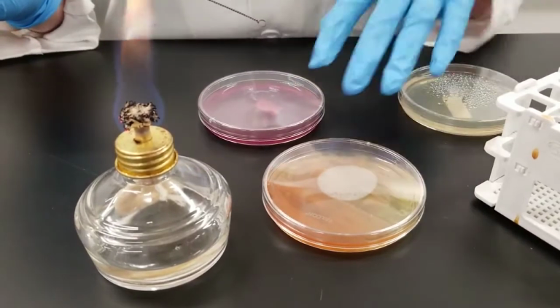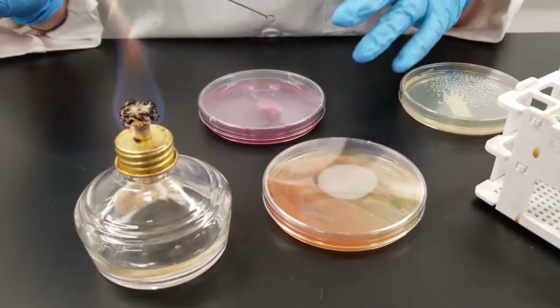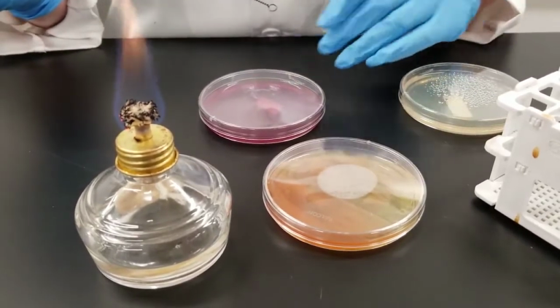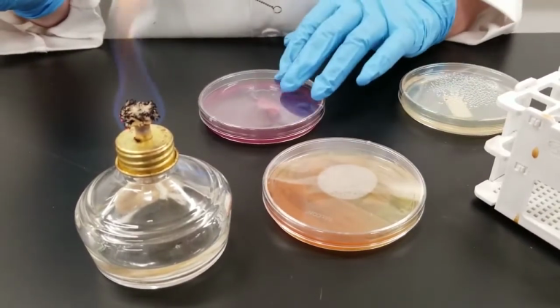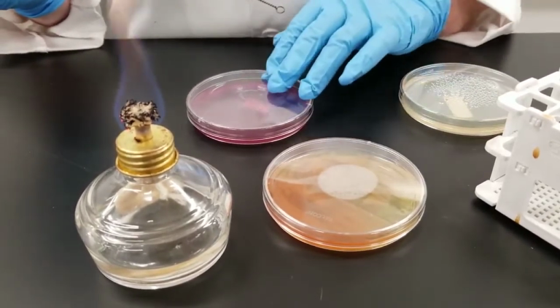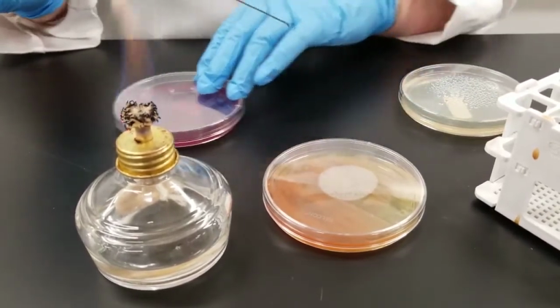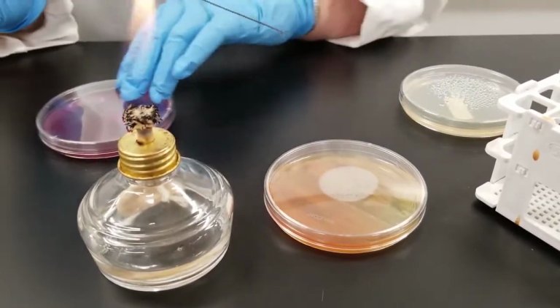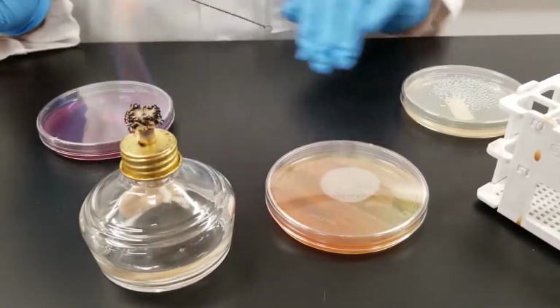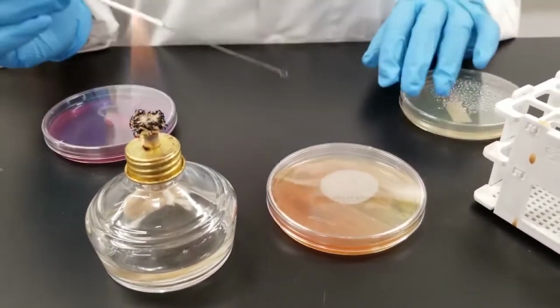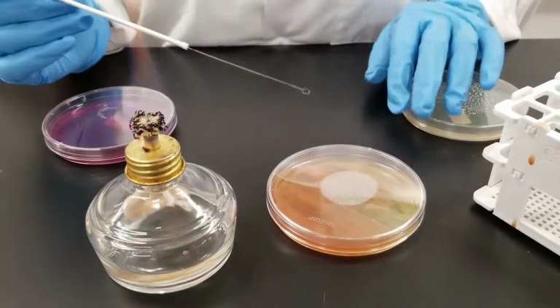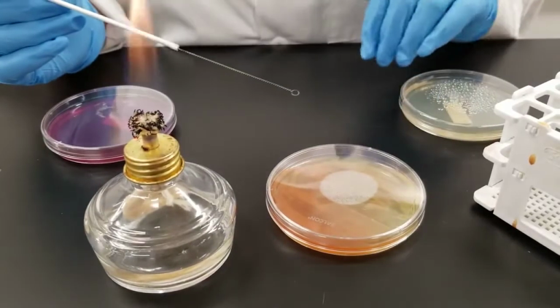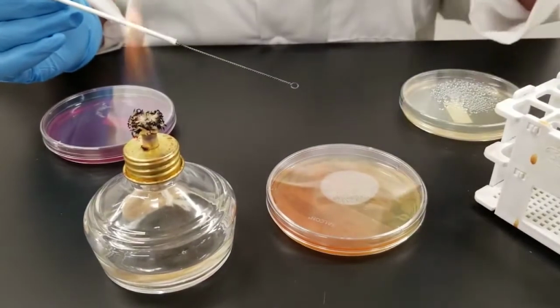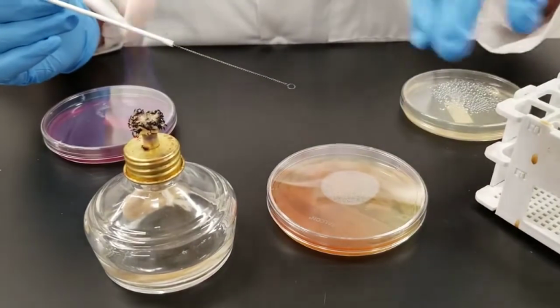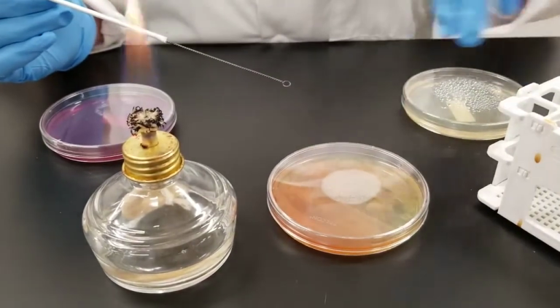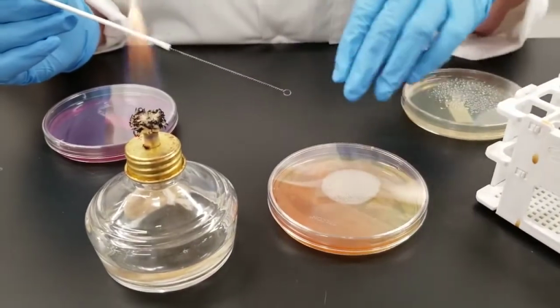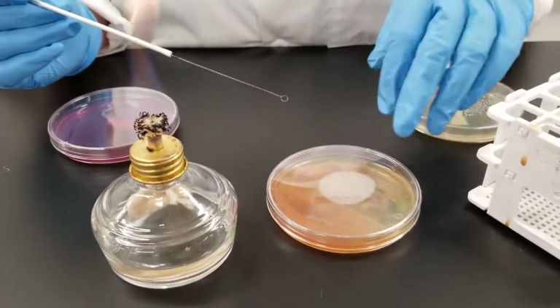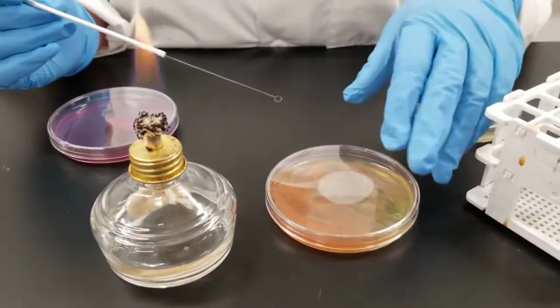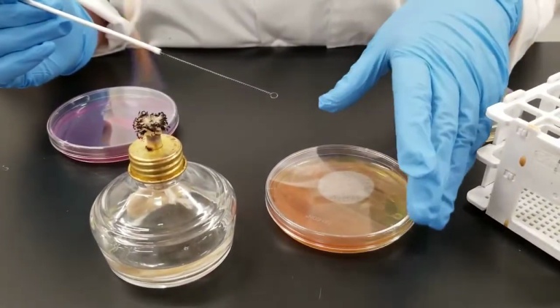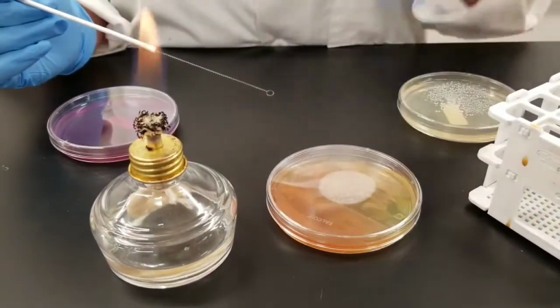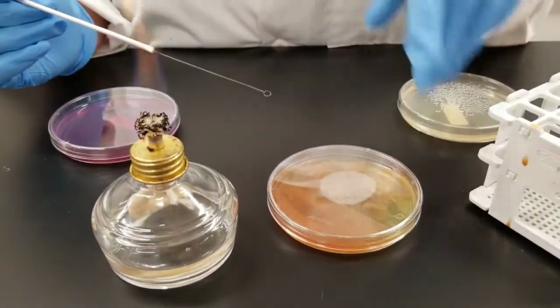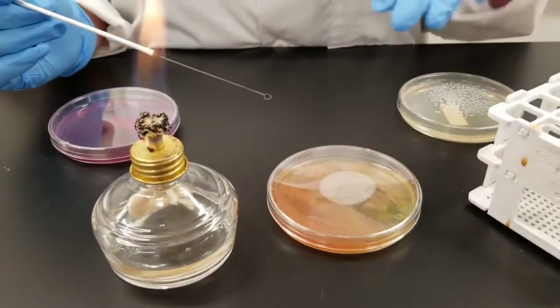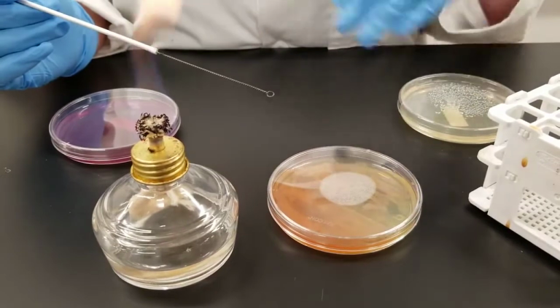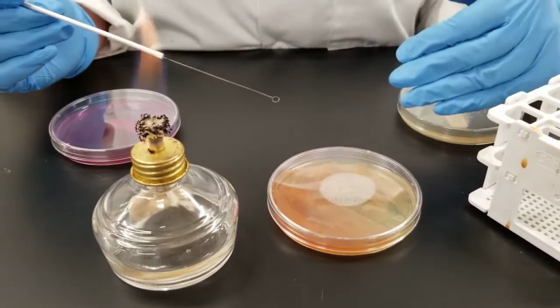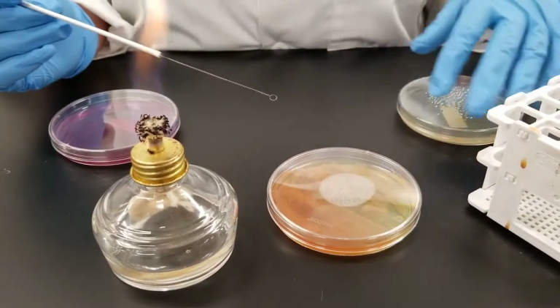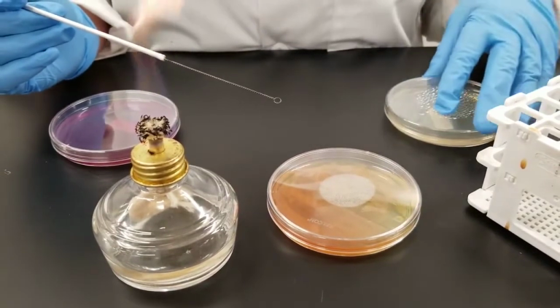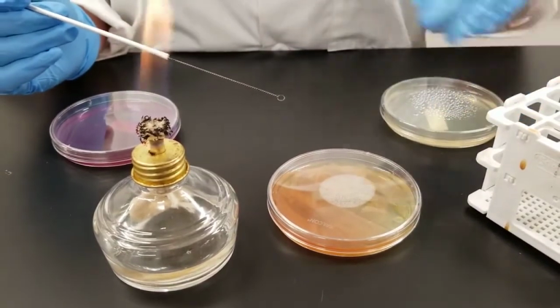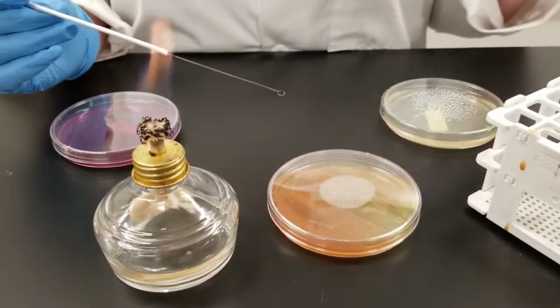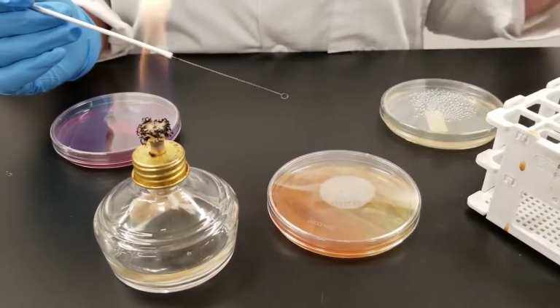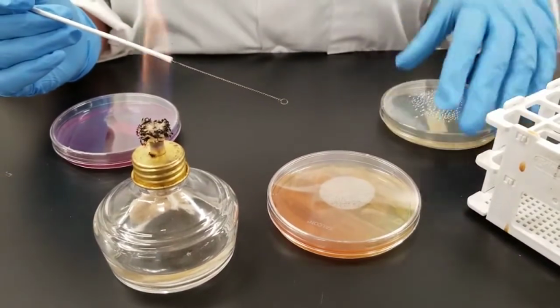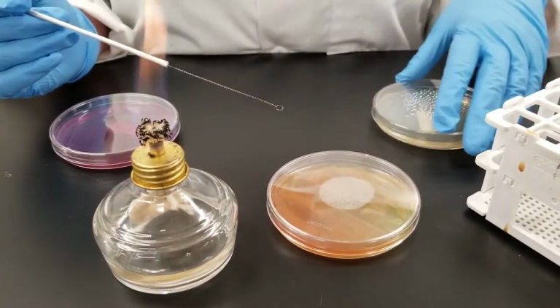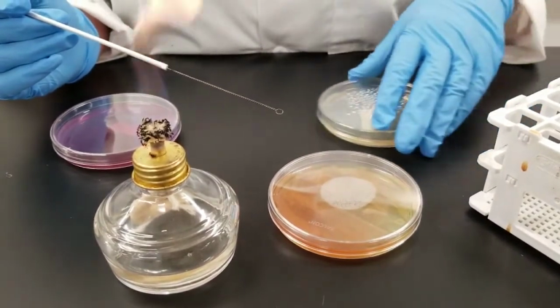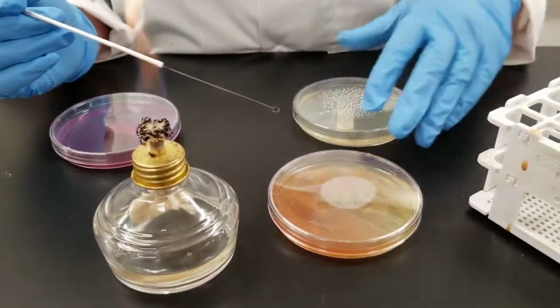Do not be waving it around in the air because you can pick up contamination. You always want to be working within six to eight inches of your flame. That is considered your sterile area. You move way outside of that and you're no longer in the sterile area.